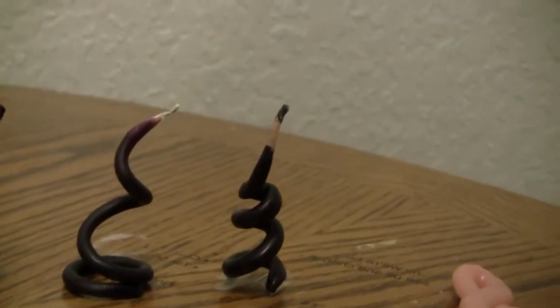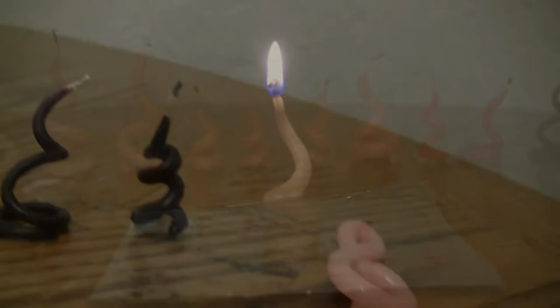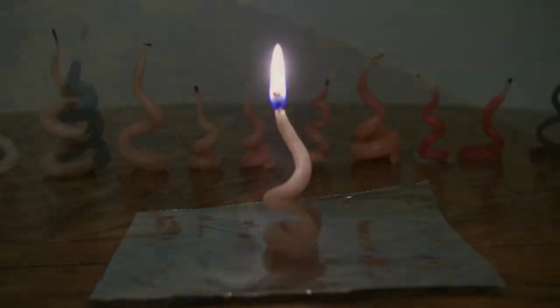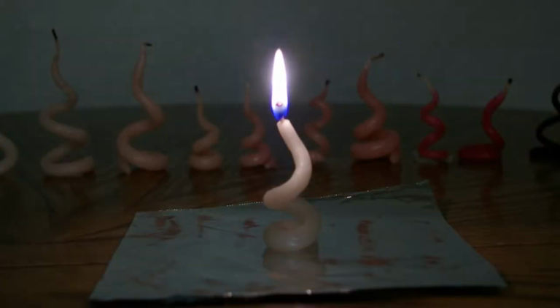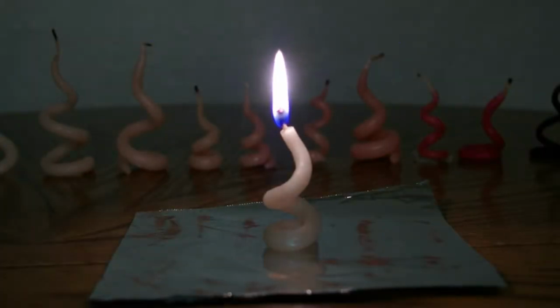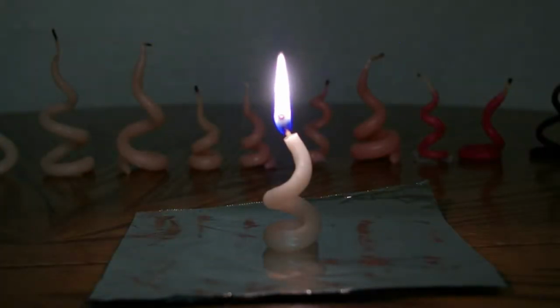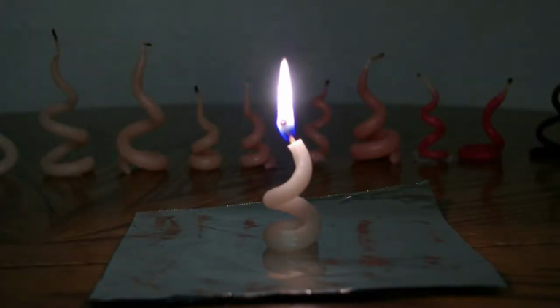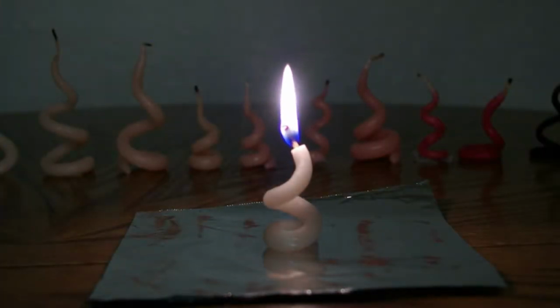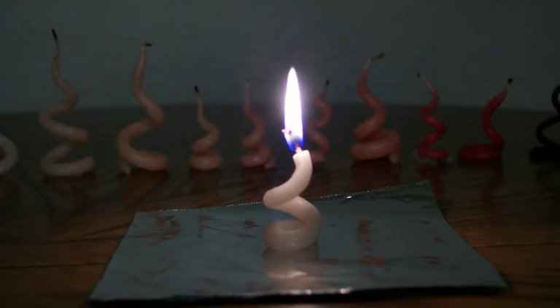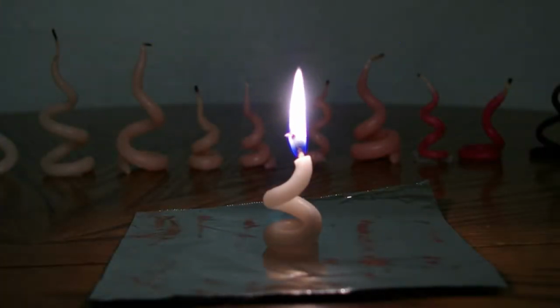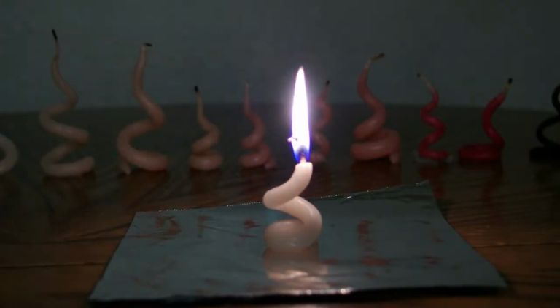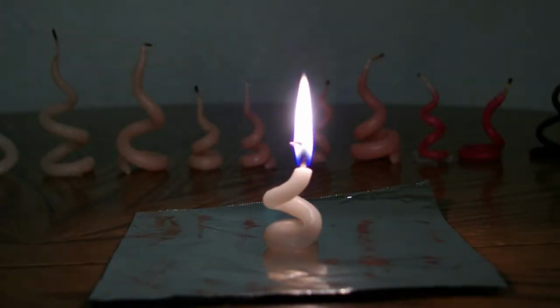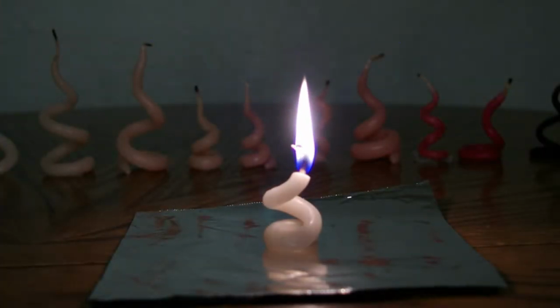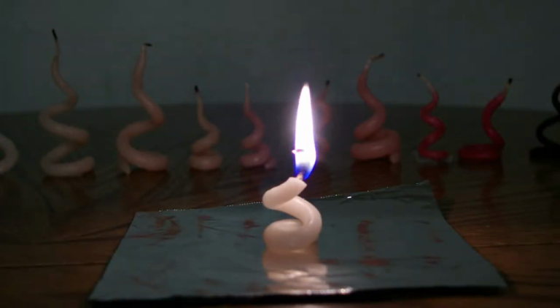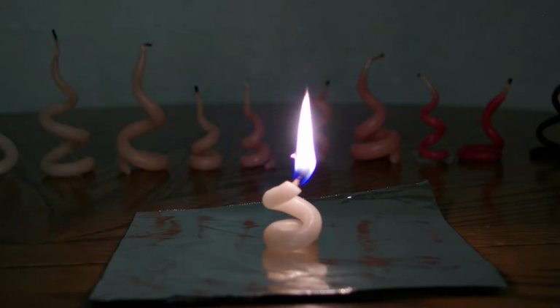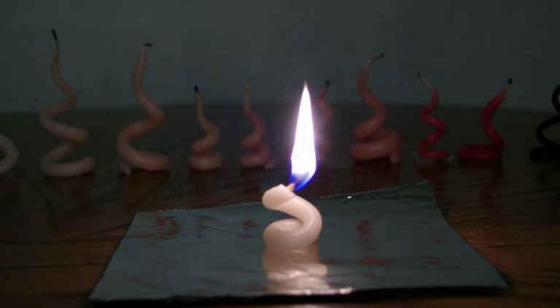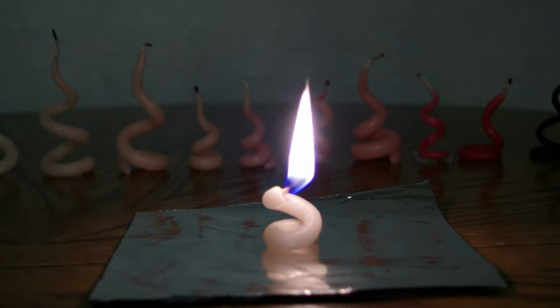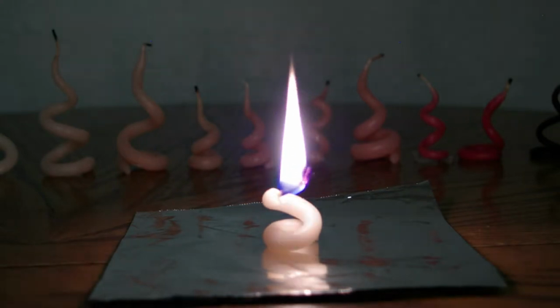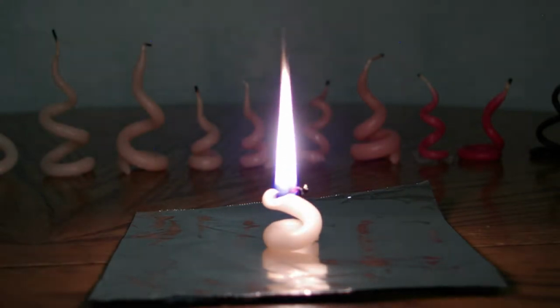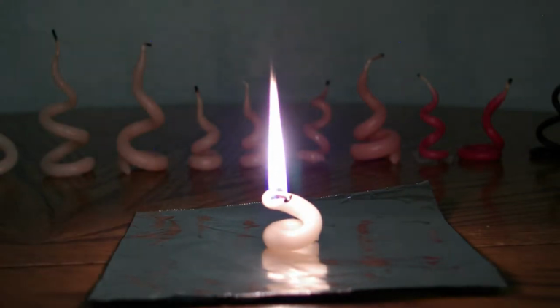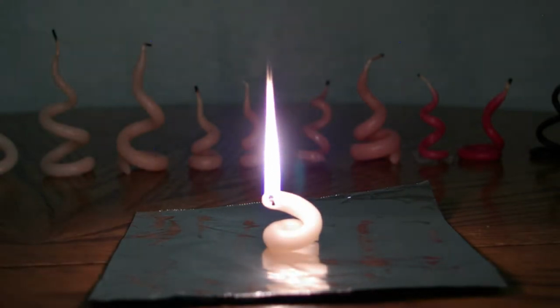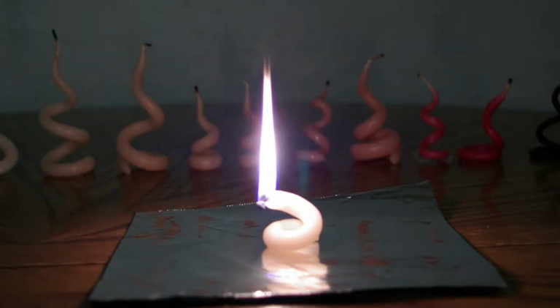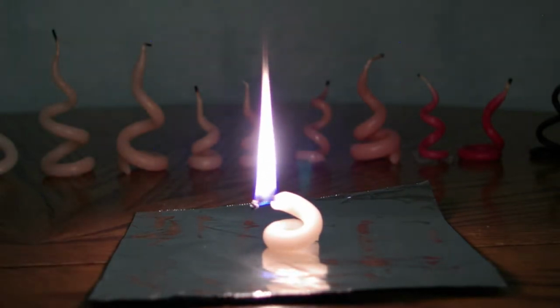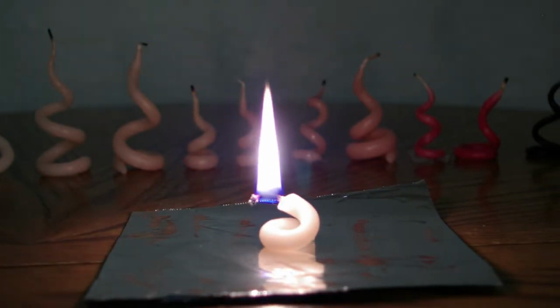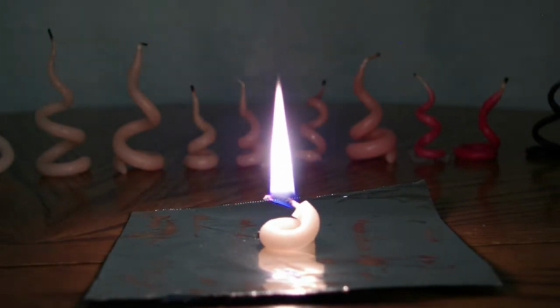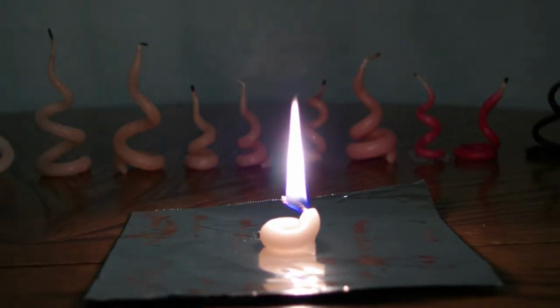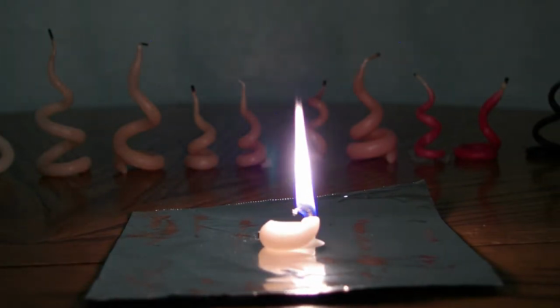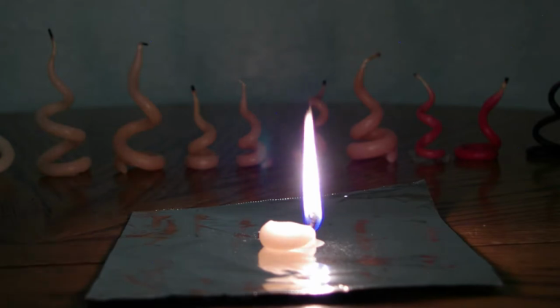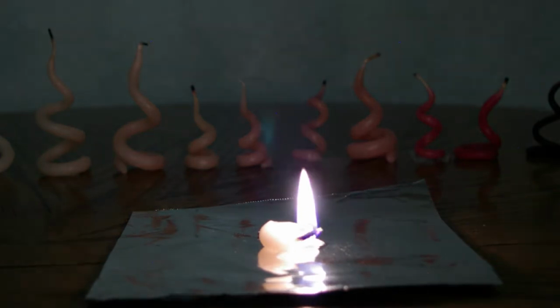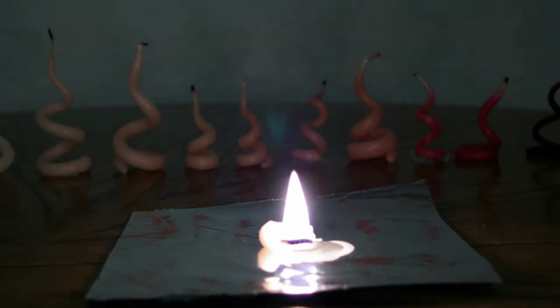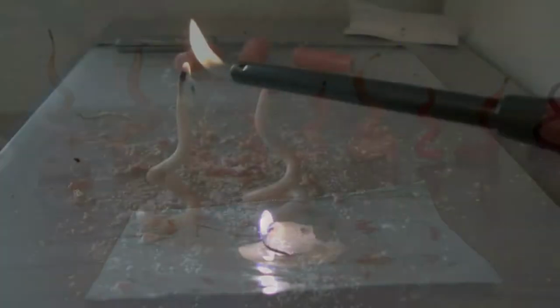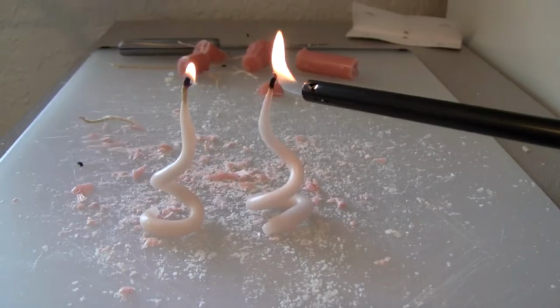The bigger baby twisty candles last about 35 minutes, and it's always a good idea to set it on something that won't burn like aluminum foil so your house doesn't burn down when enjoying them. Thanks for watching and I hope you've learned something new today.